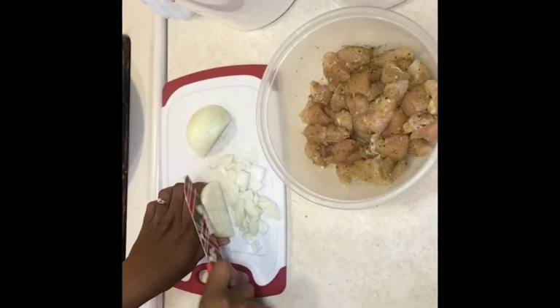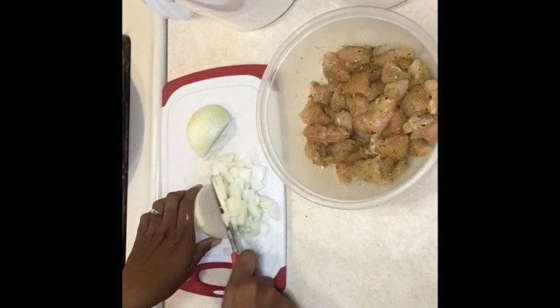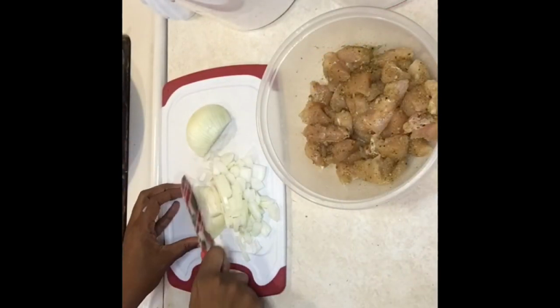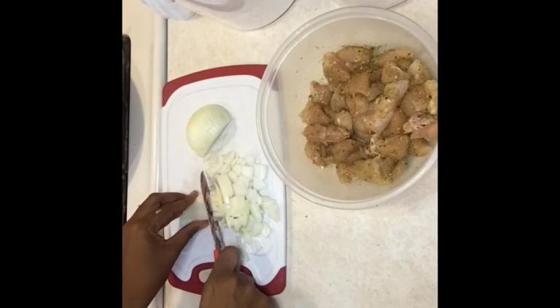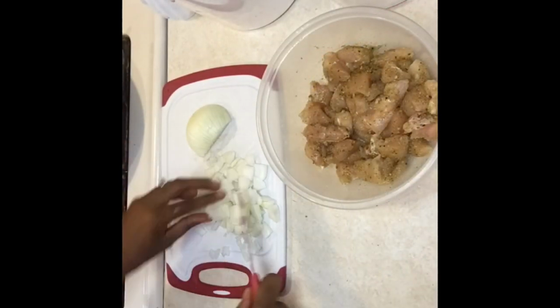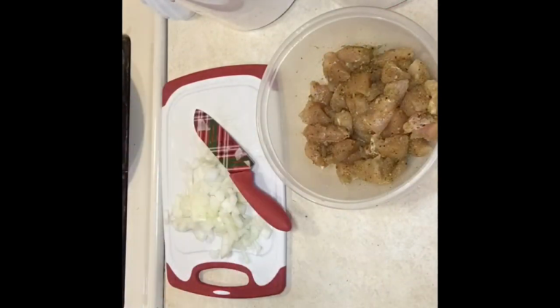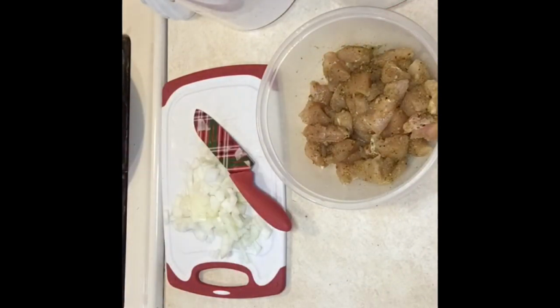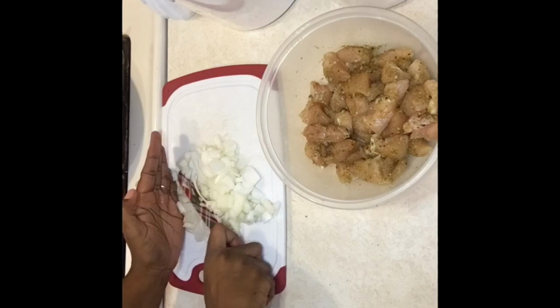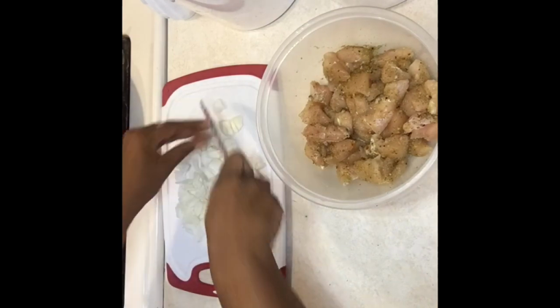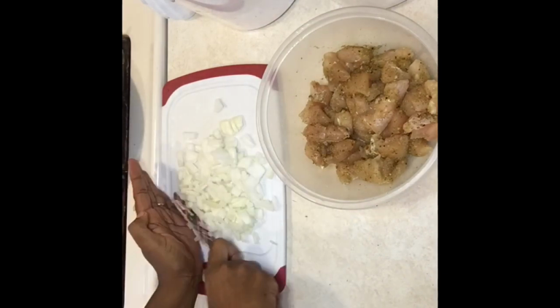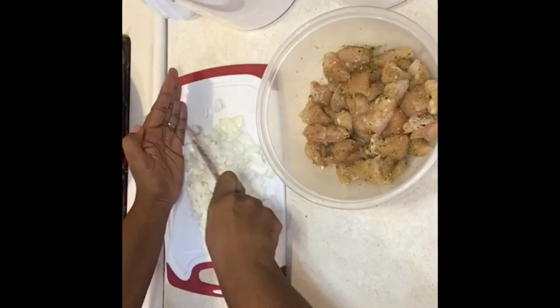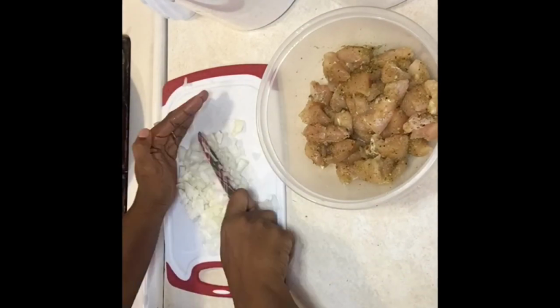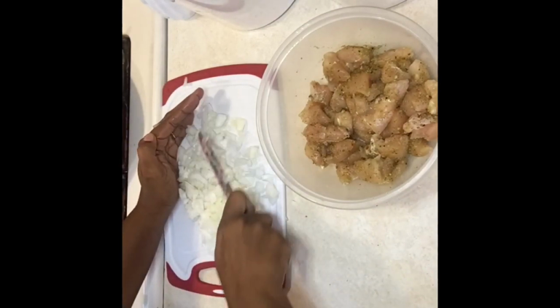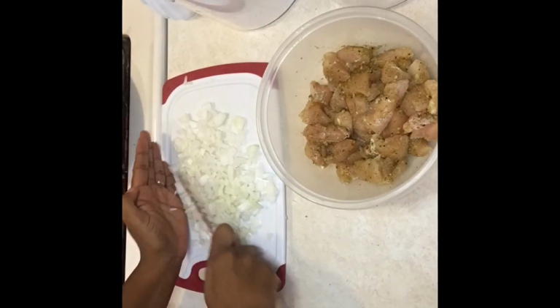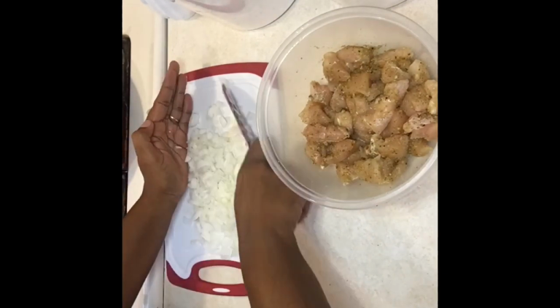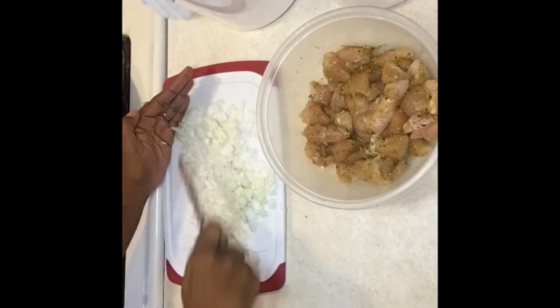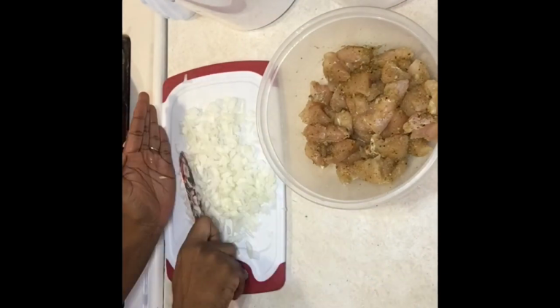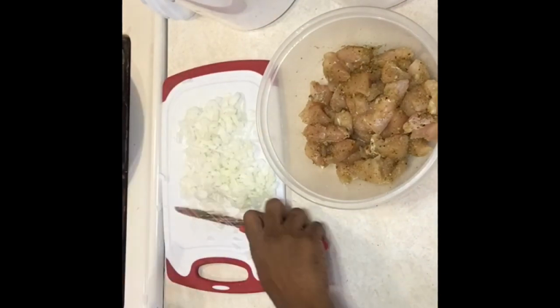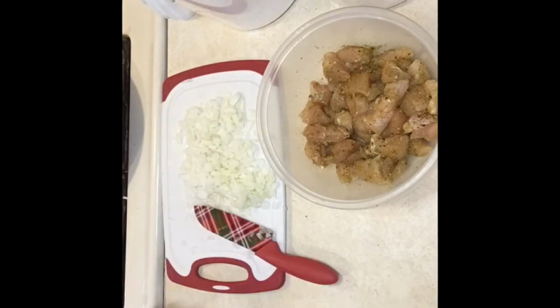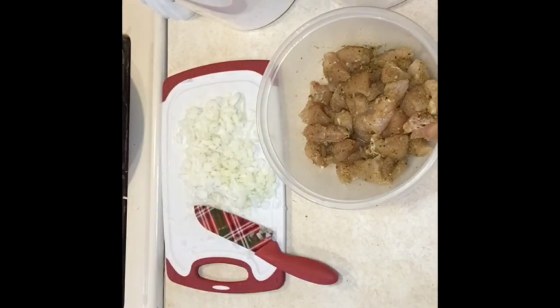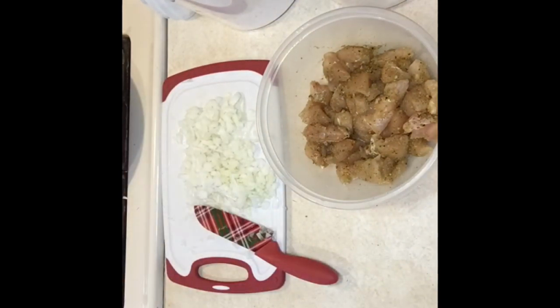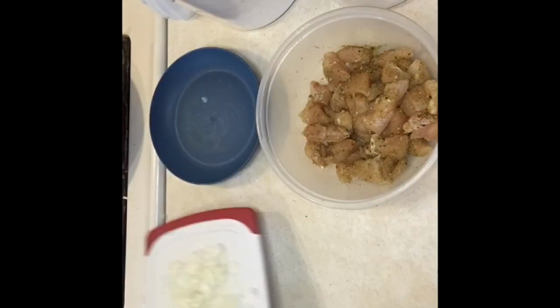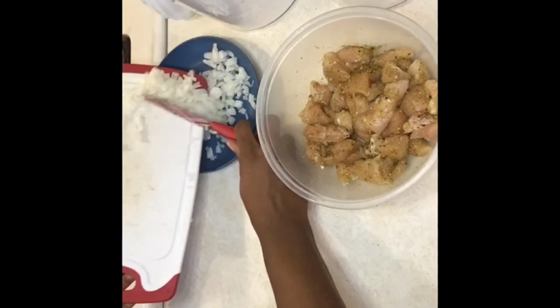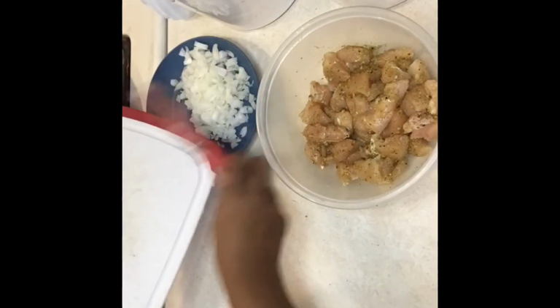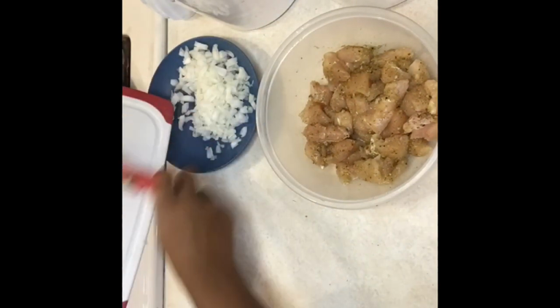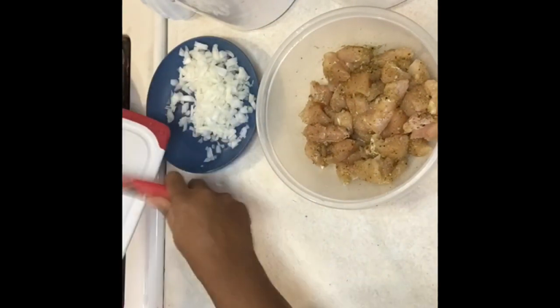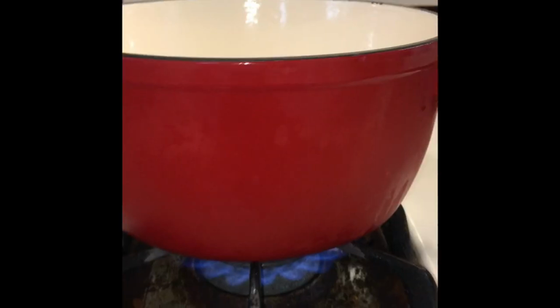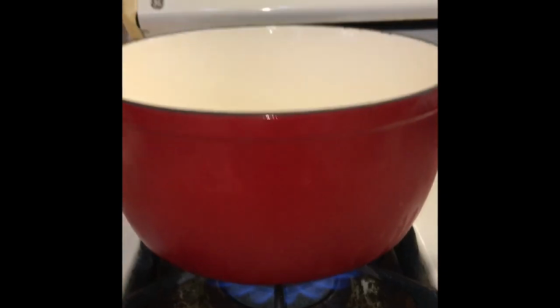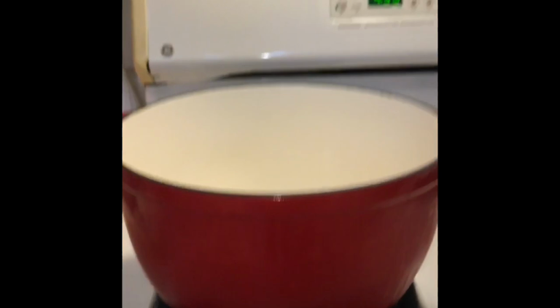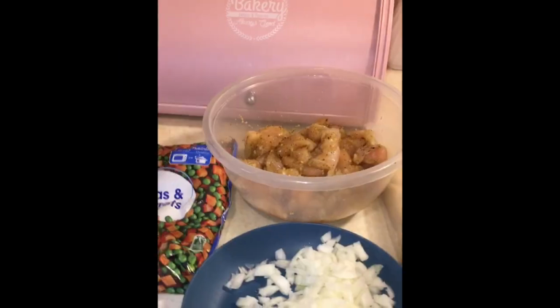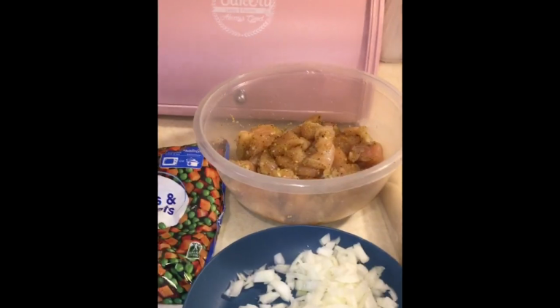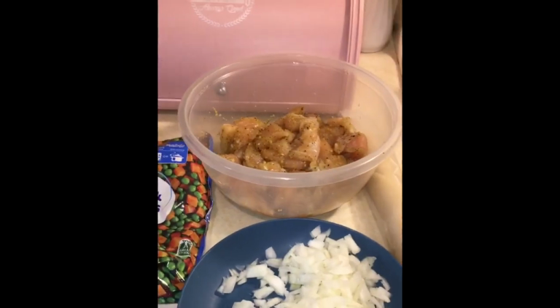When you're done cutting up the chicken, you want to cut any vegetables you need to cut. My peas and carrots were pre-cut and frozen, so I didn't have to do that.